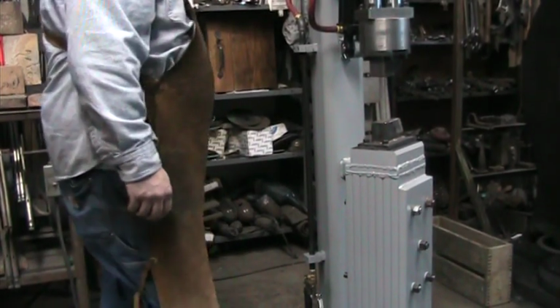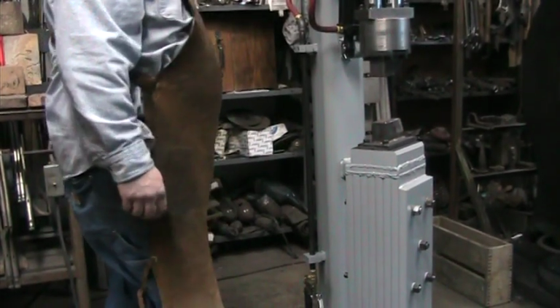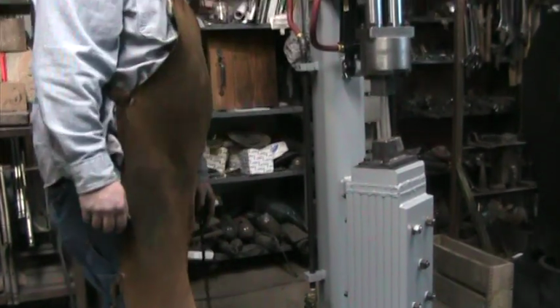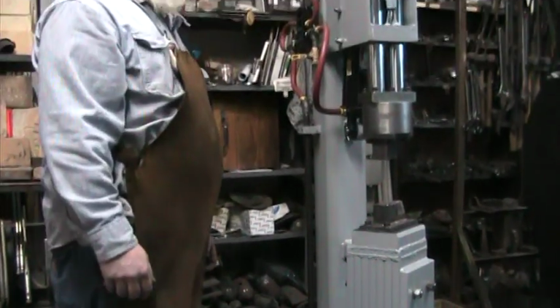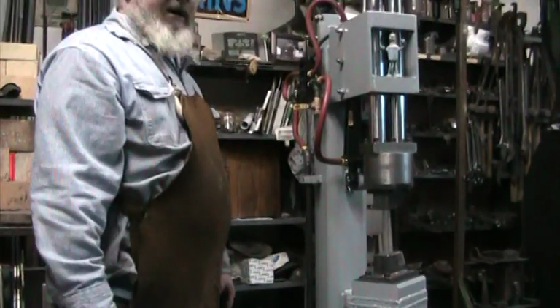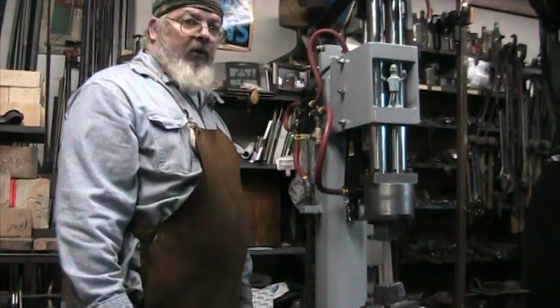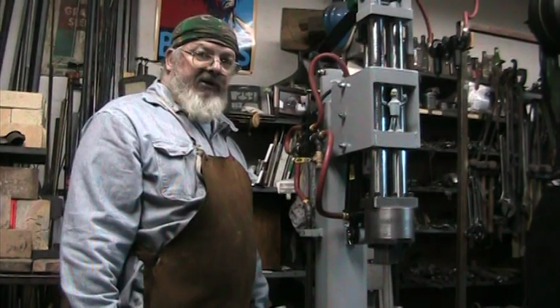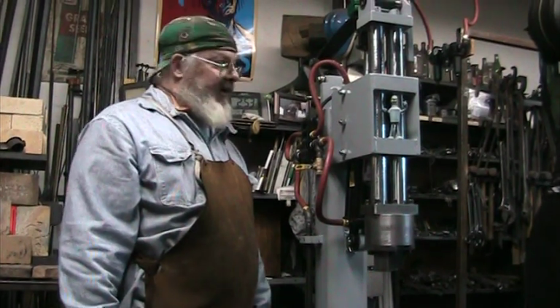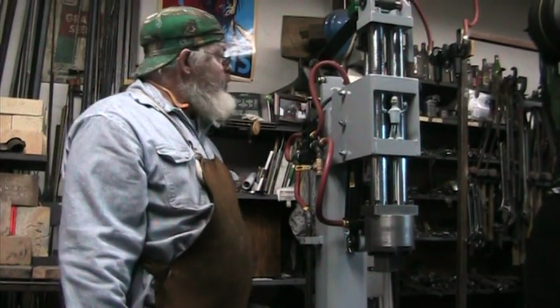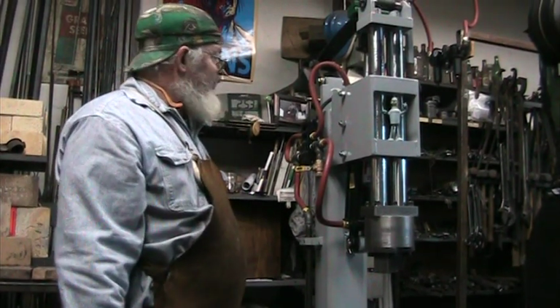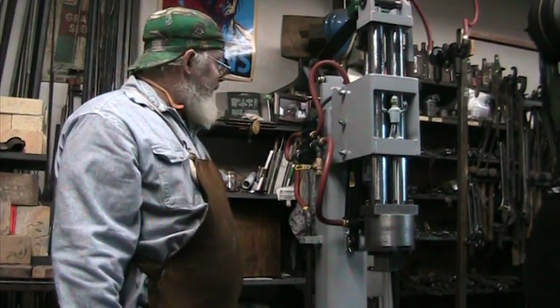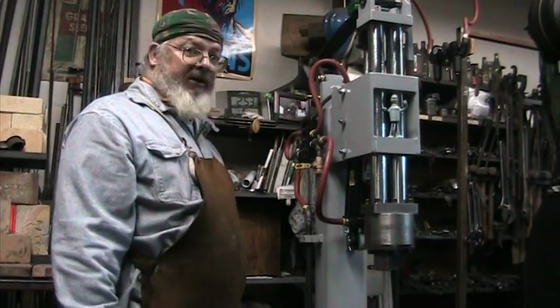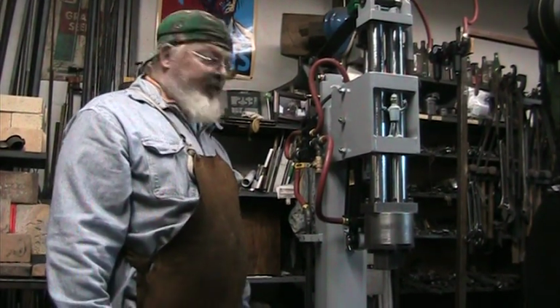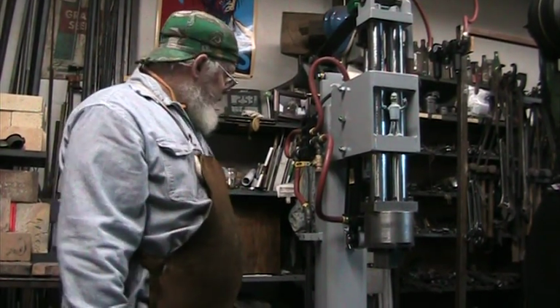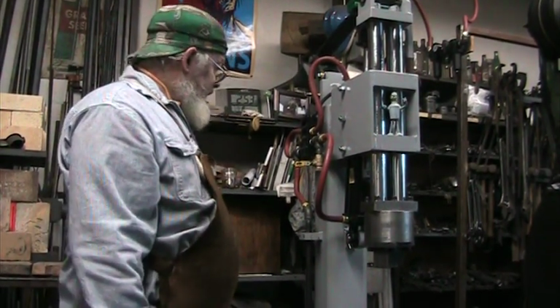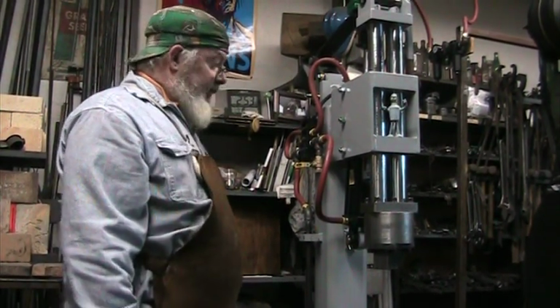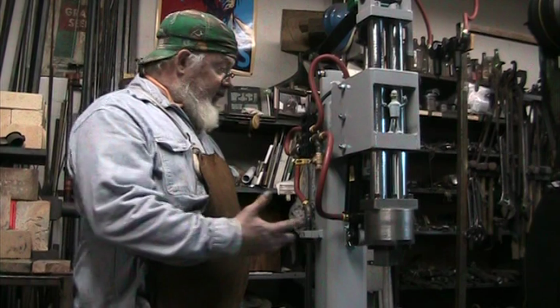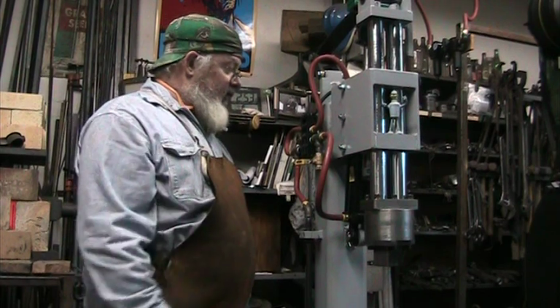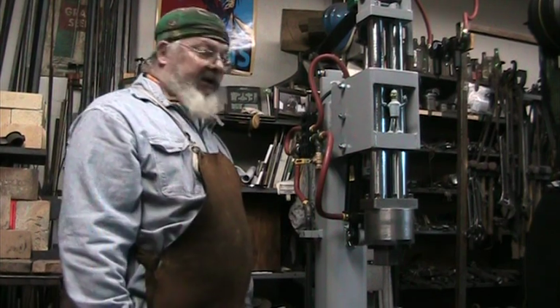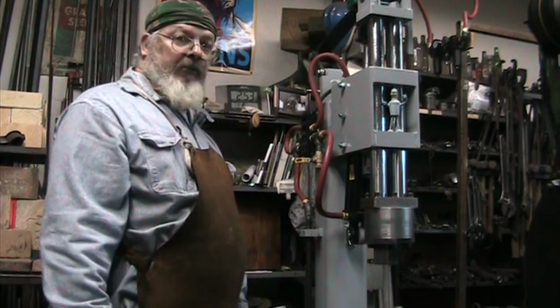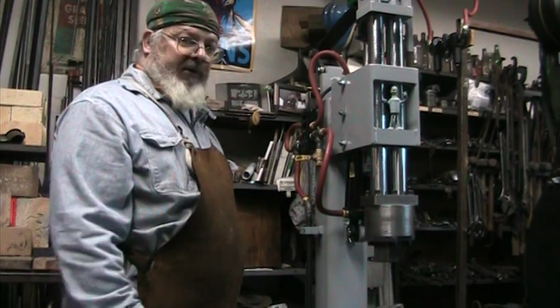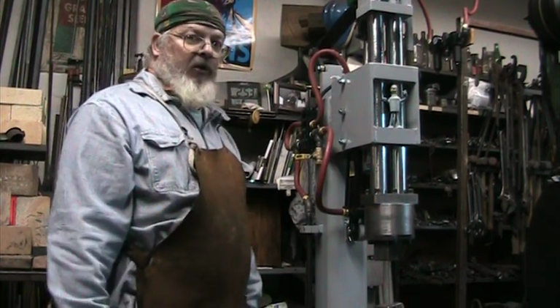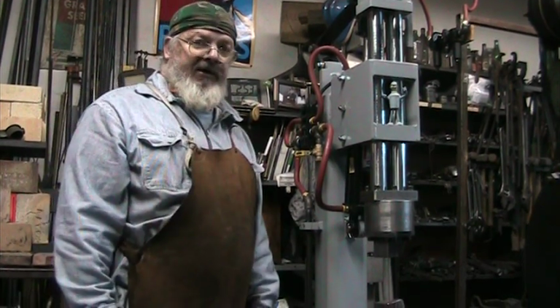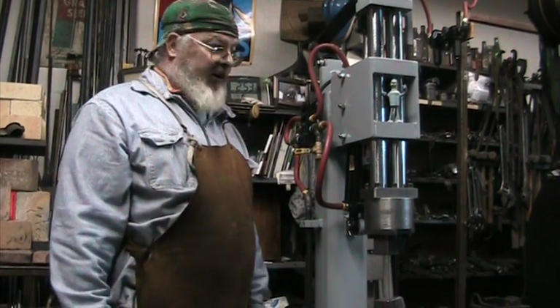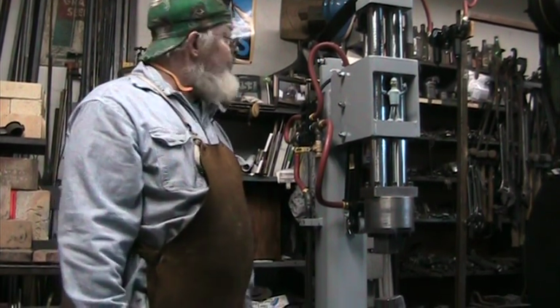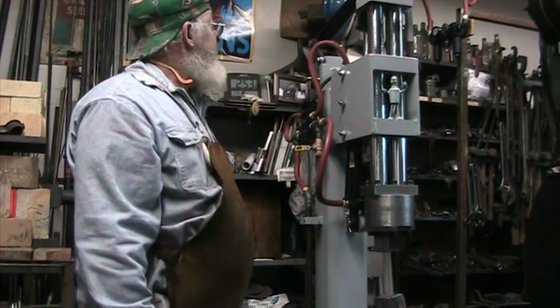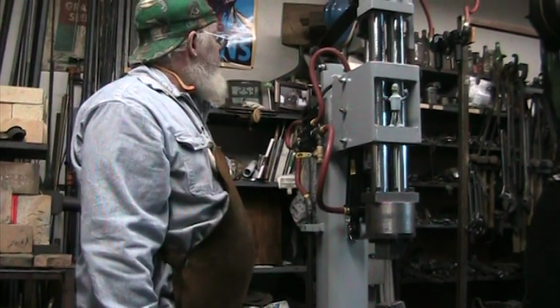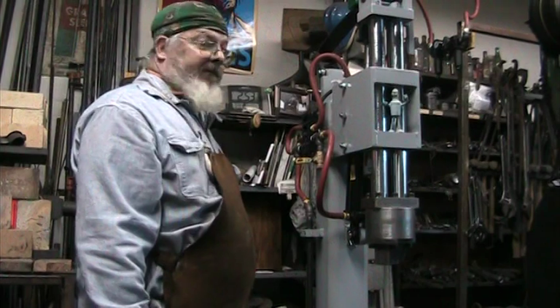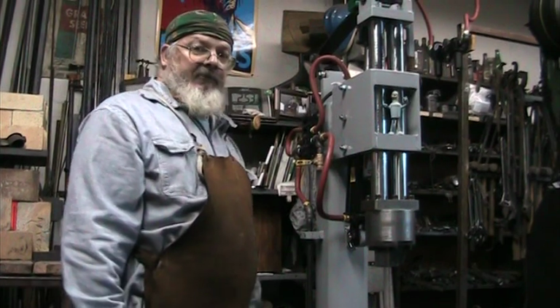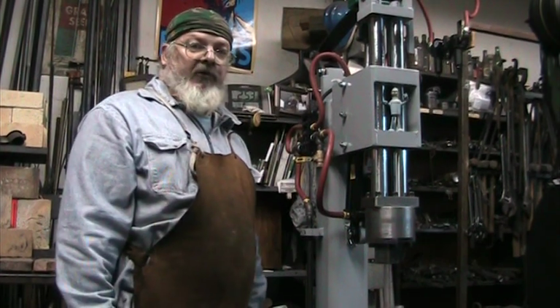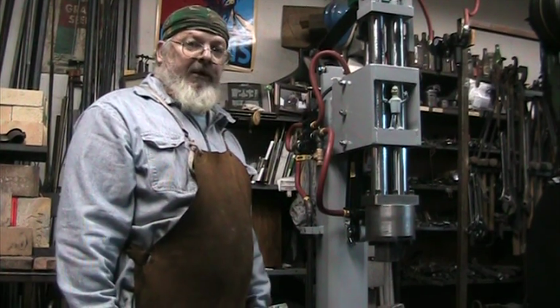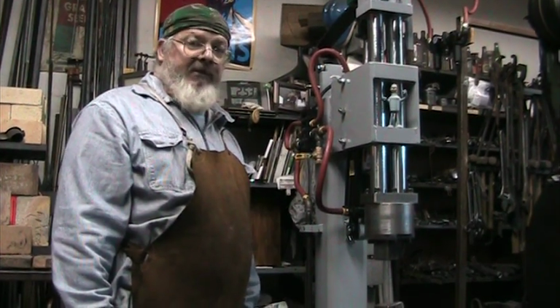This hammer is running right now at about 200 beats per minute, which is just fine for me. It's got about a hundred pound head, maybe a little more depending on what die you put on it. Okay, we'll fire up the forge and make a piece.